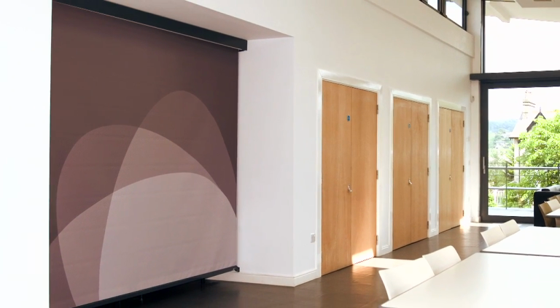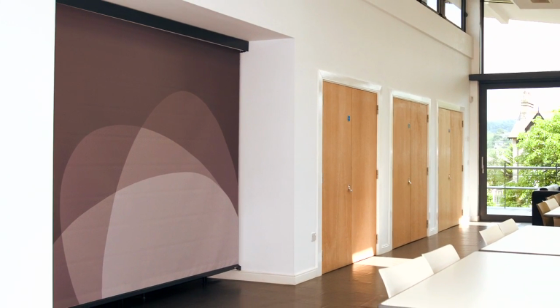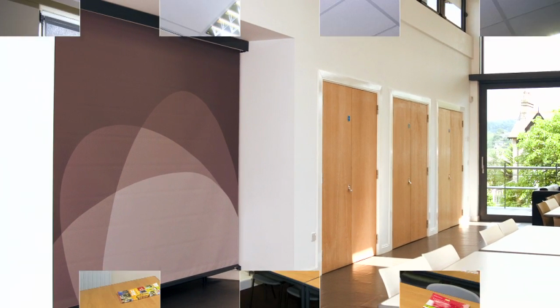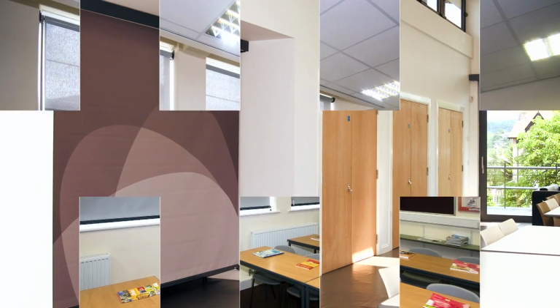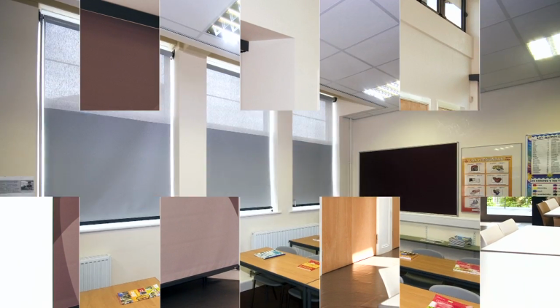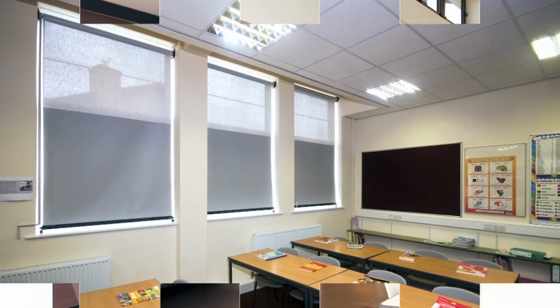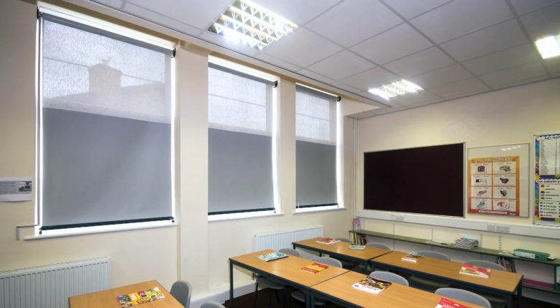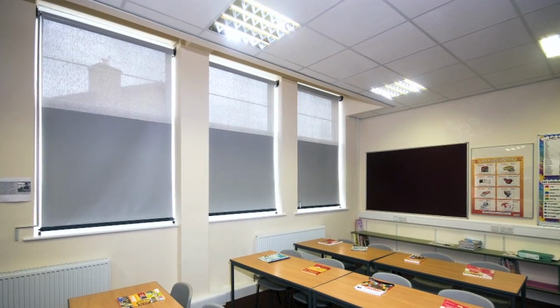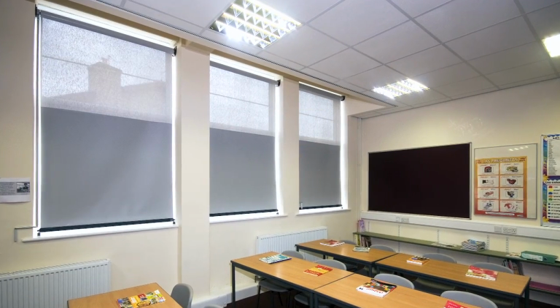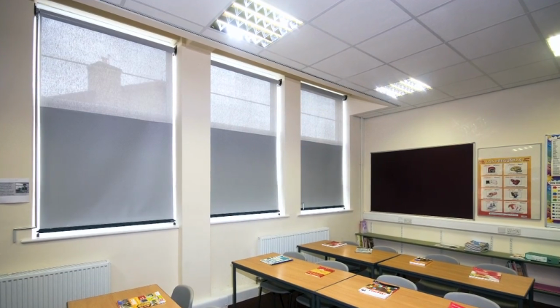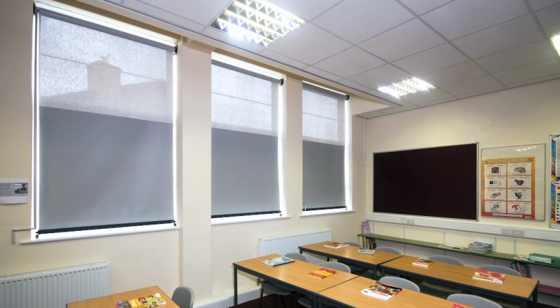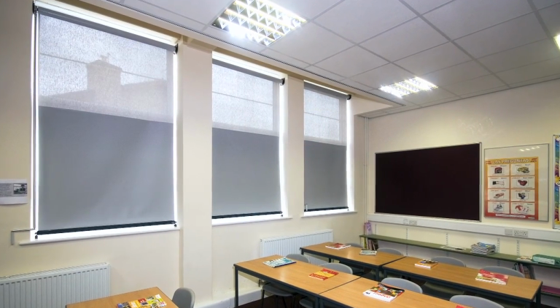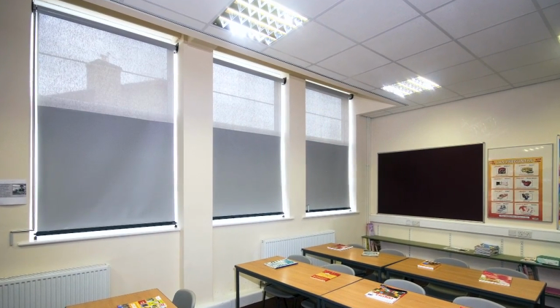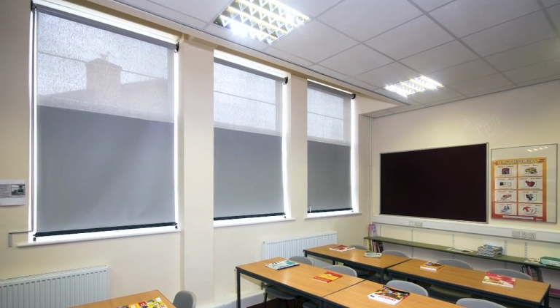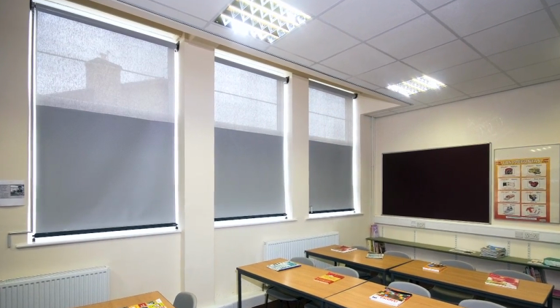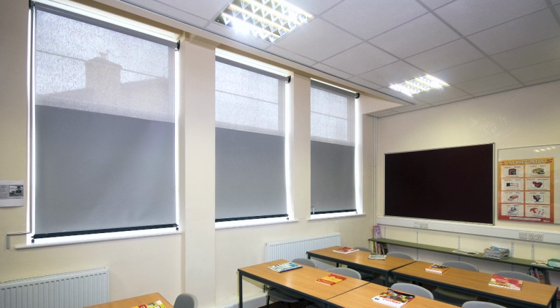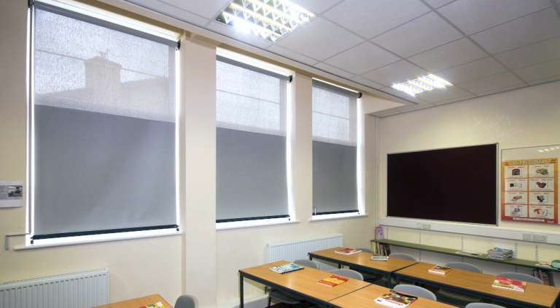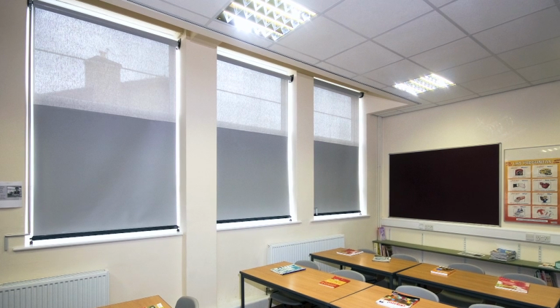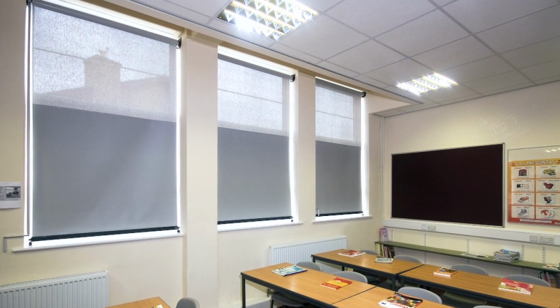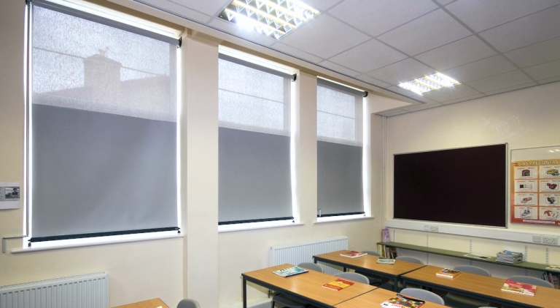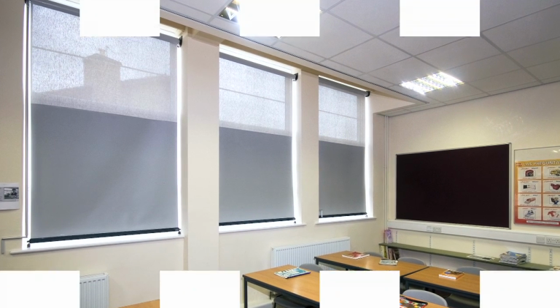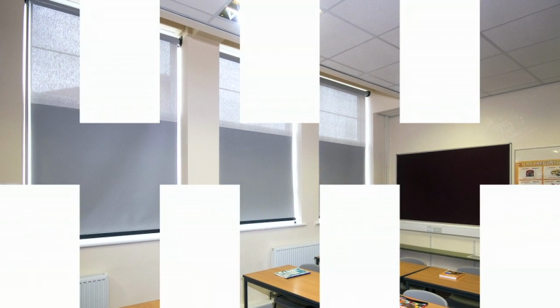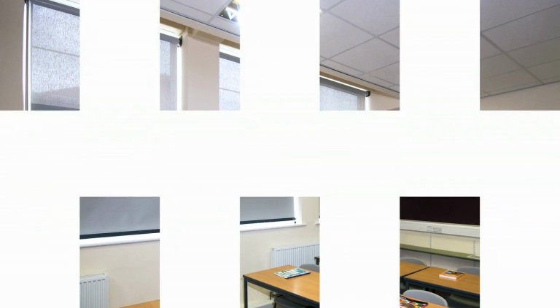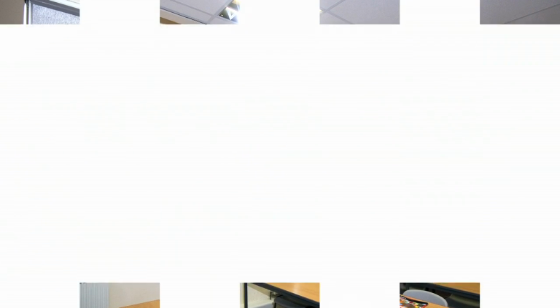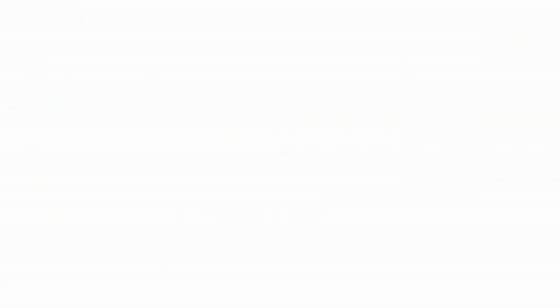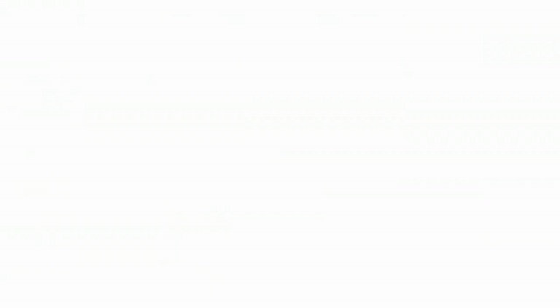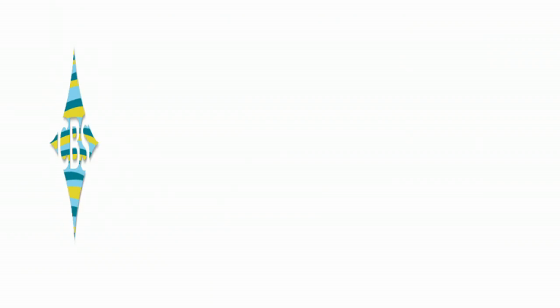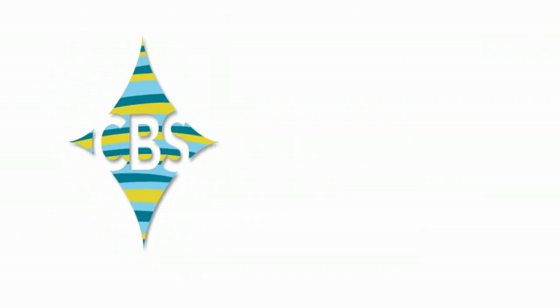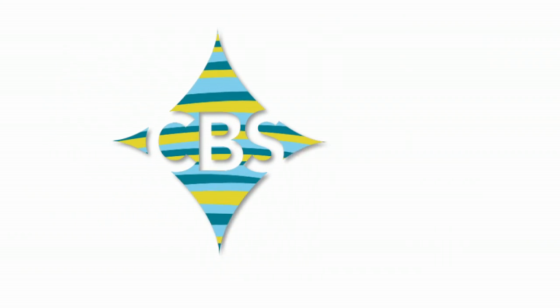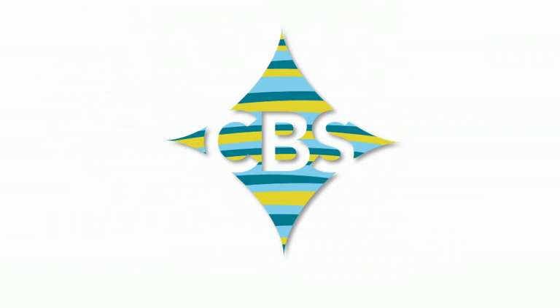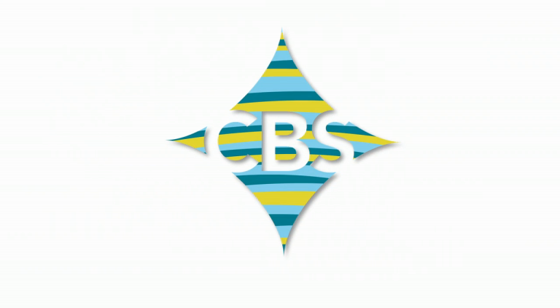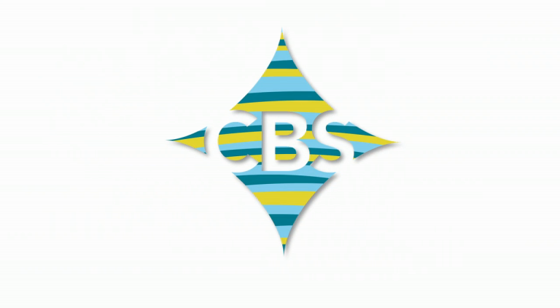50-50, the brighter way to shade teaching rooms.